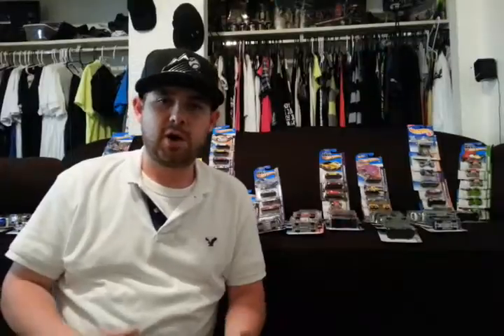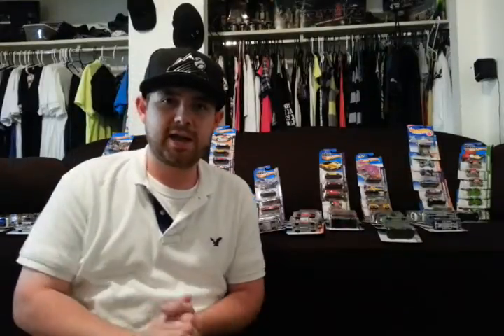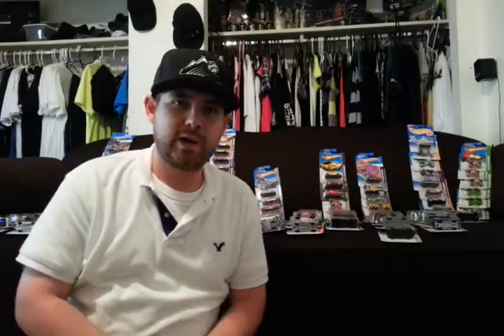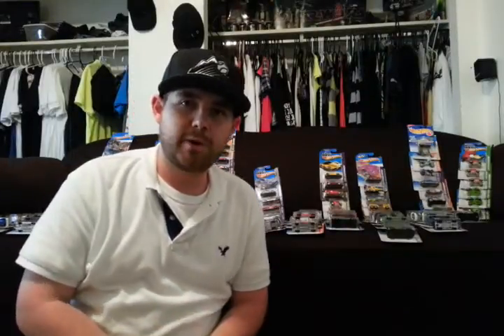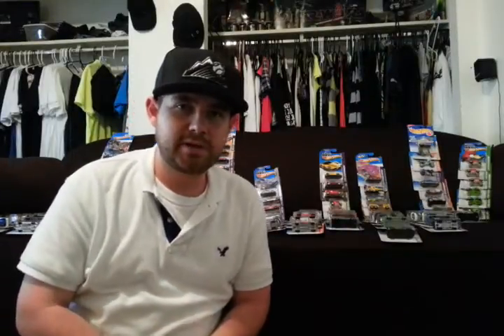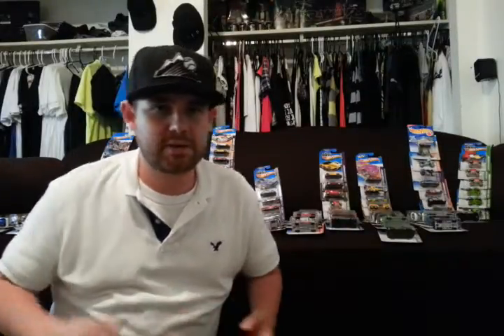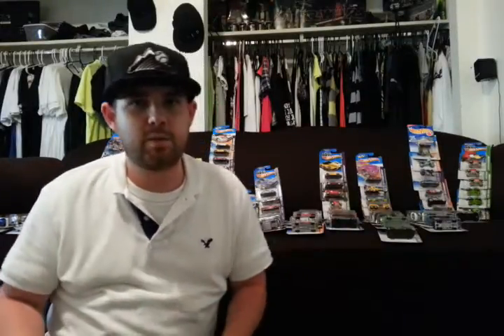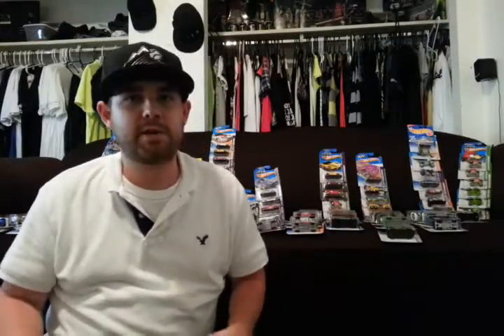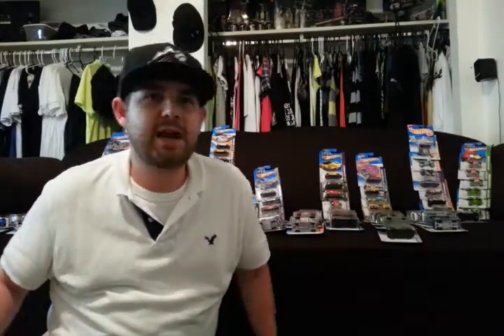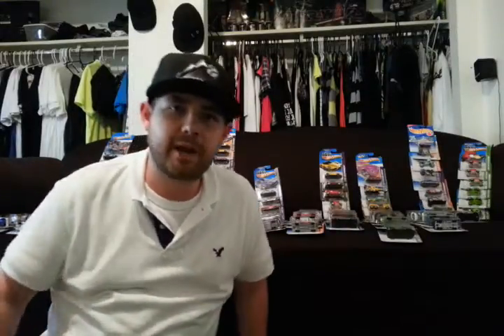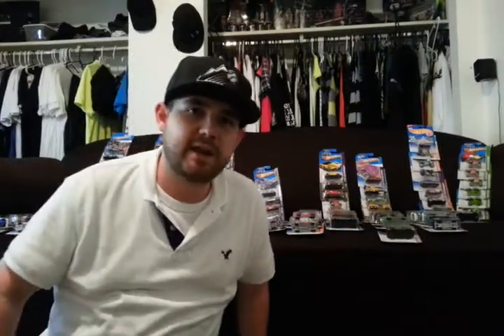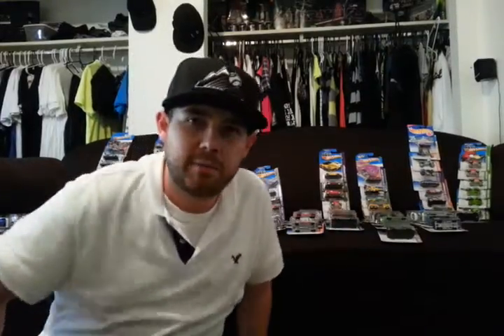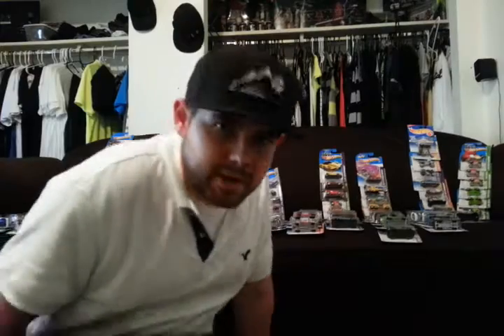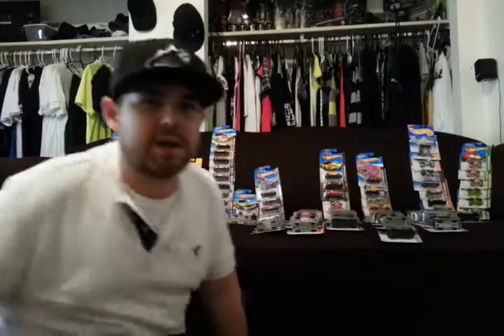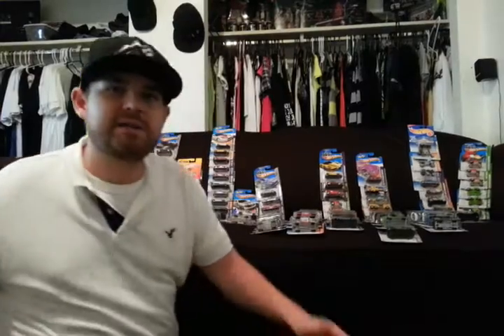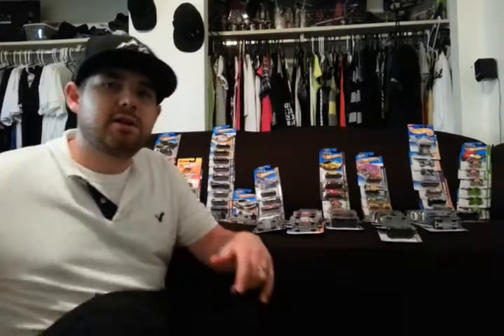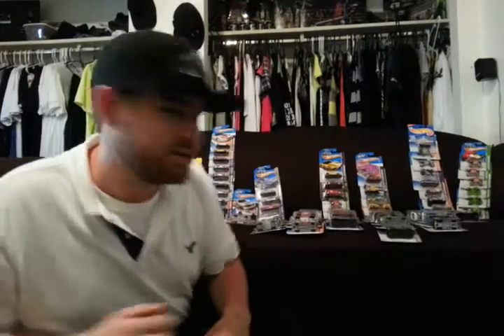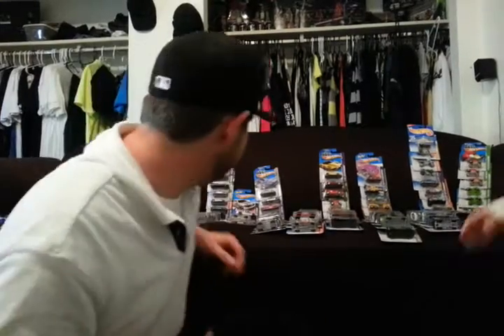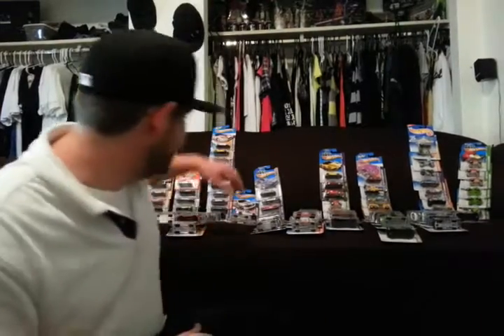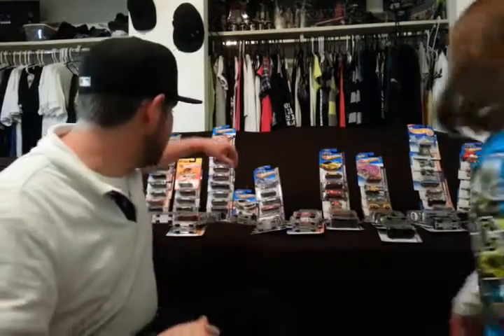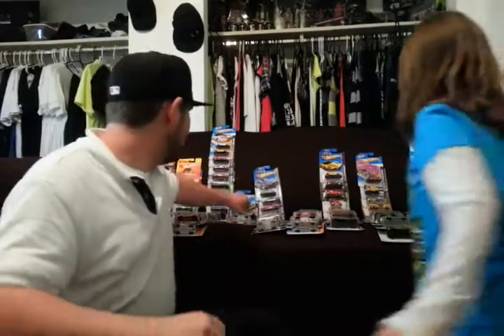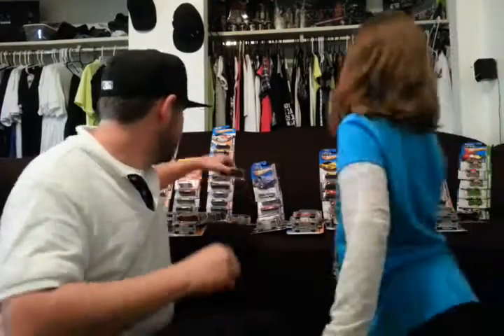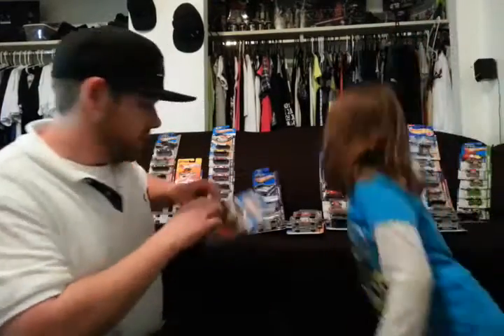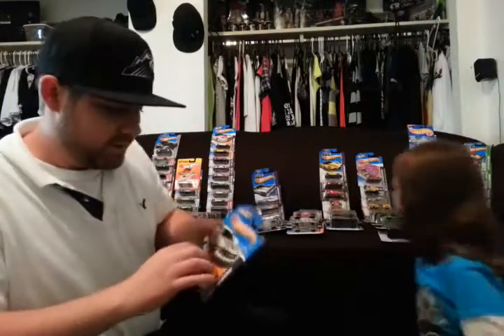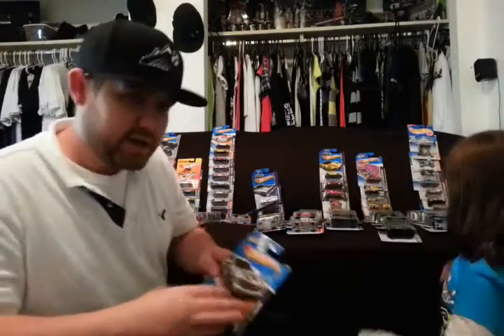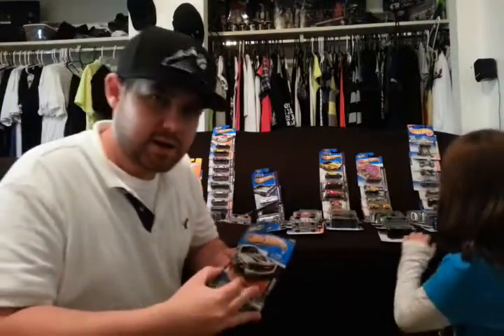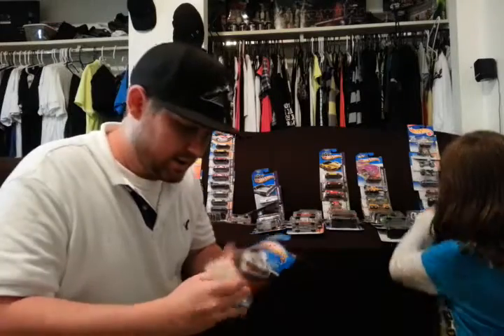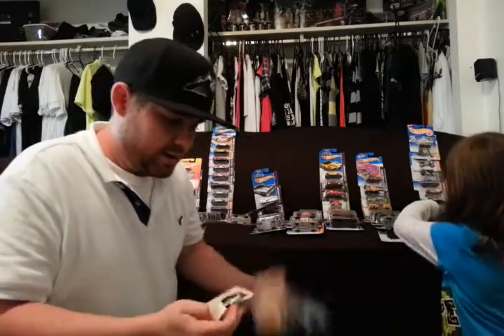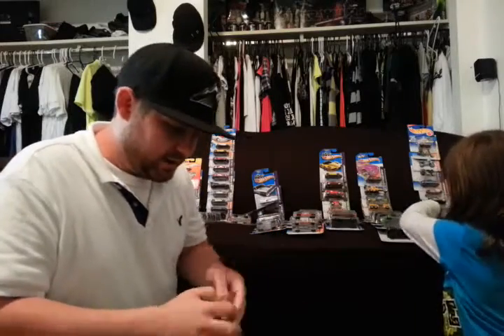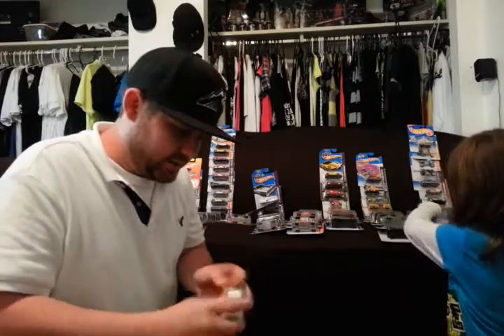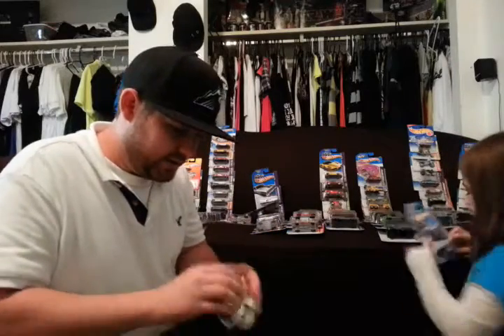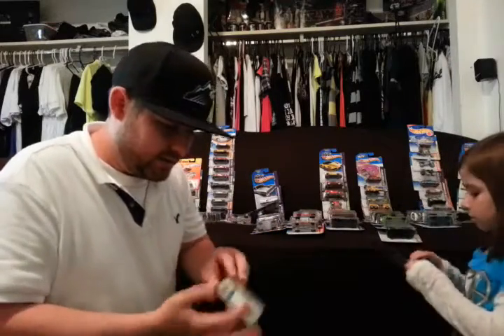Alright guys, we're here to open up all these cars and we're pretty excited. I'm going to have Kaylee help me because 170 cars is going to take a little bit of time. We're going to go pretty quick here, not going to get too into detail.